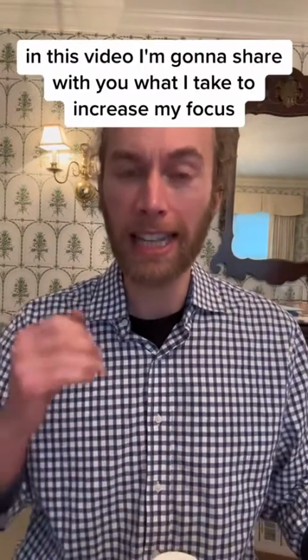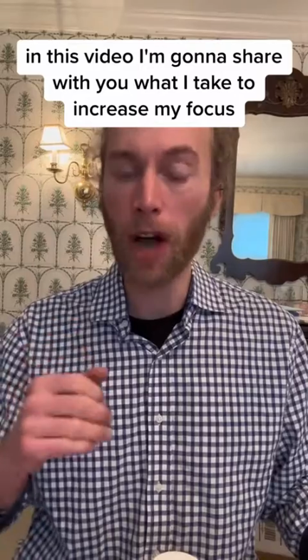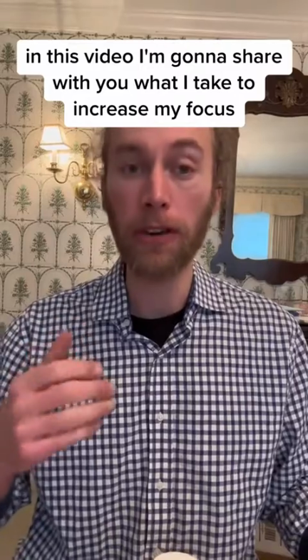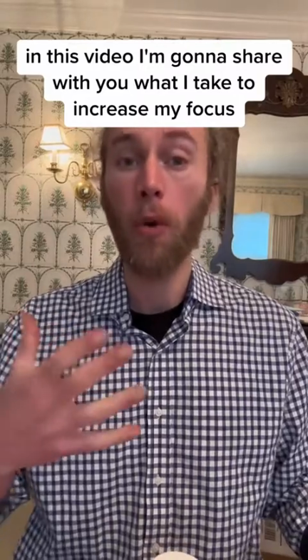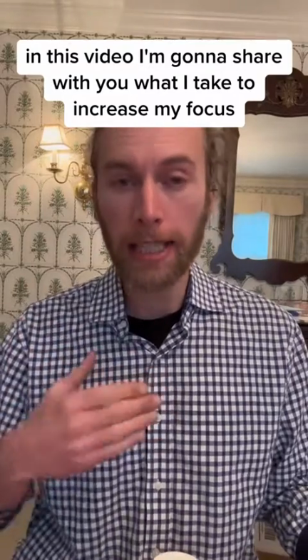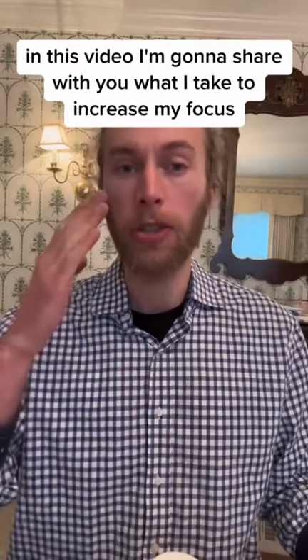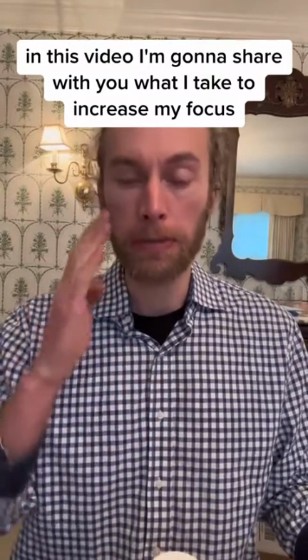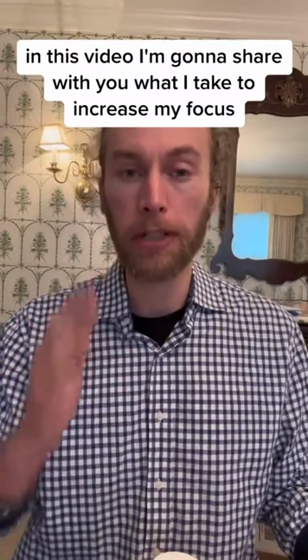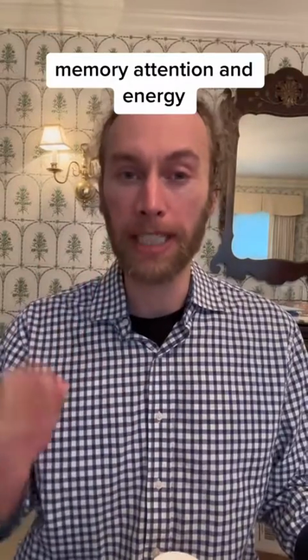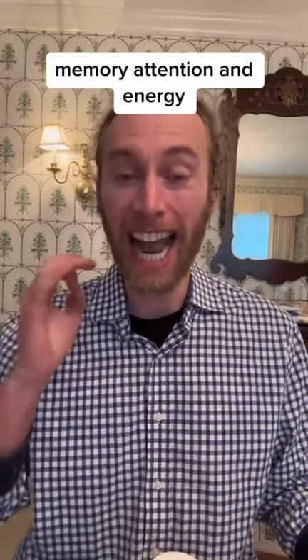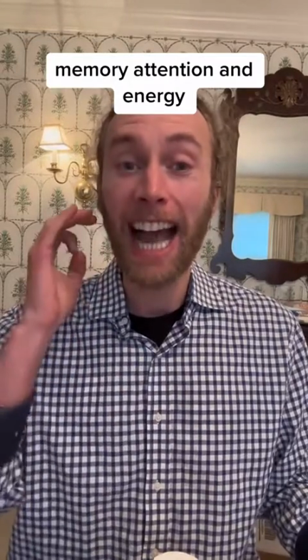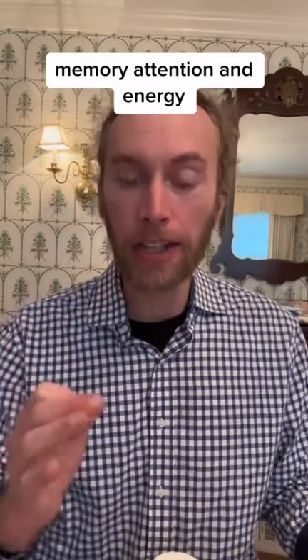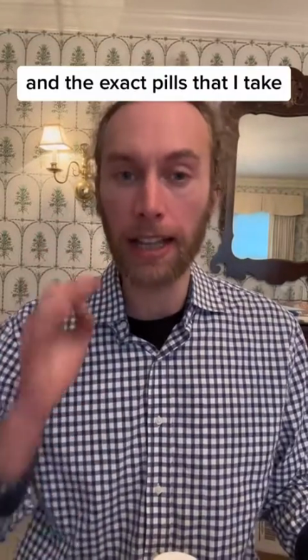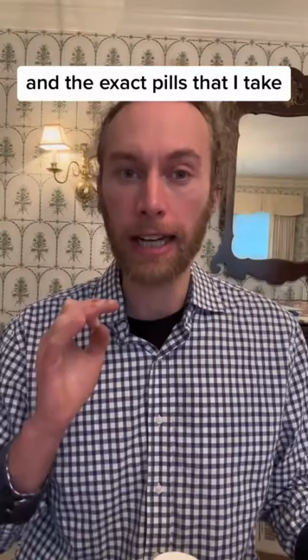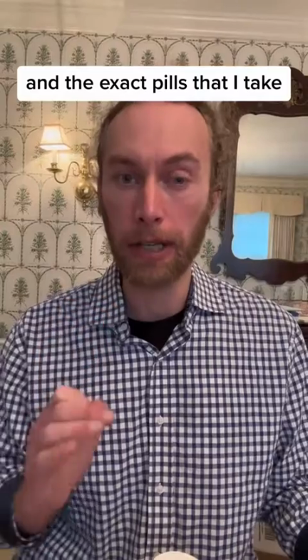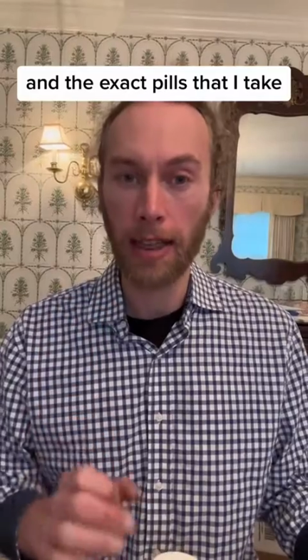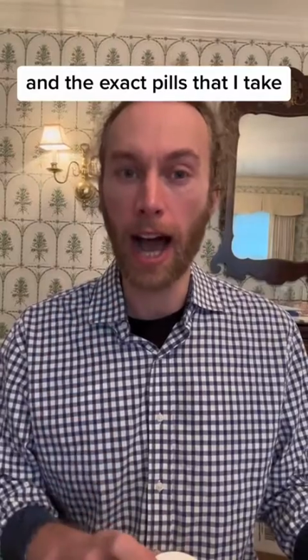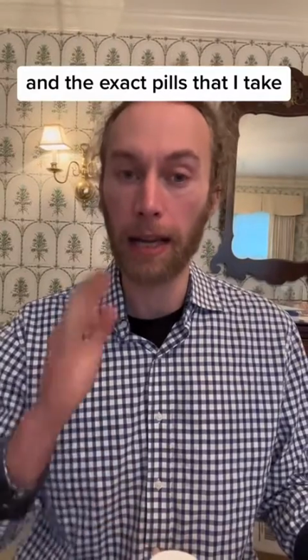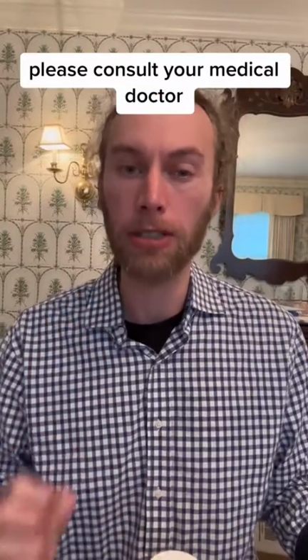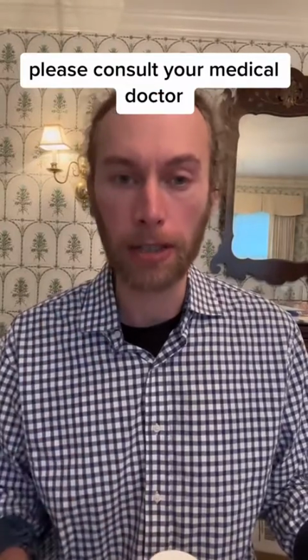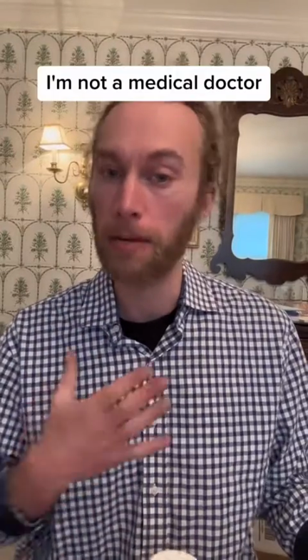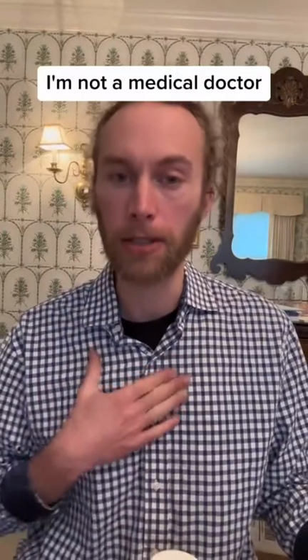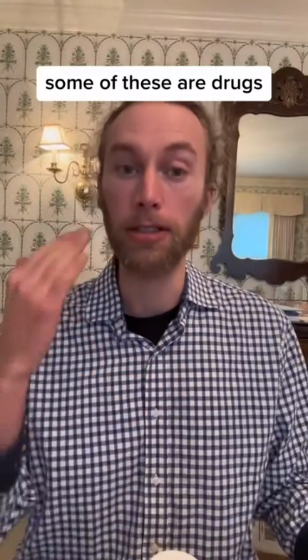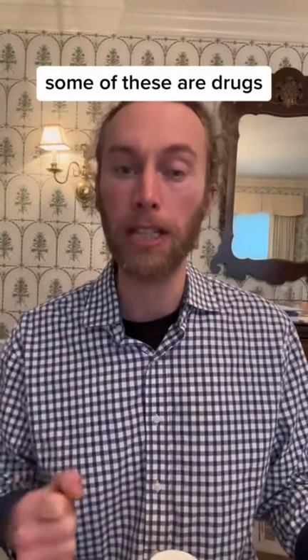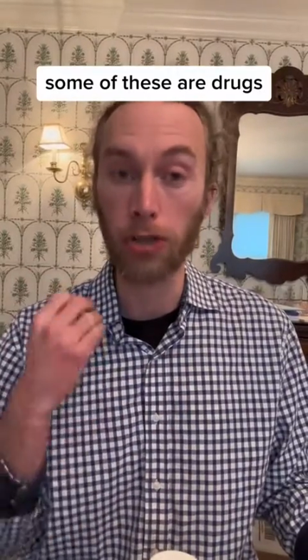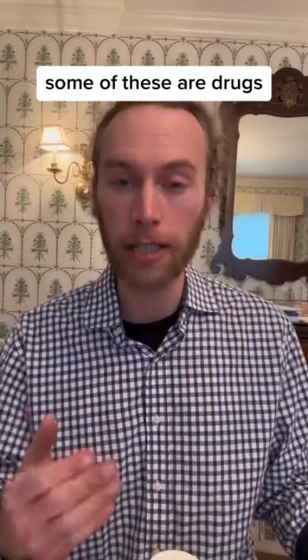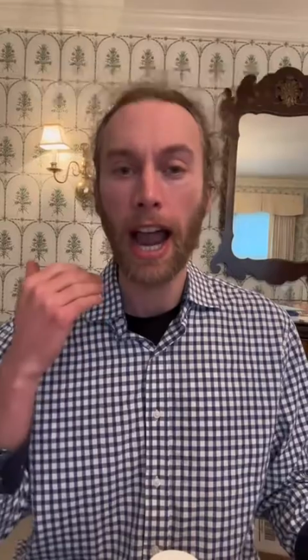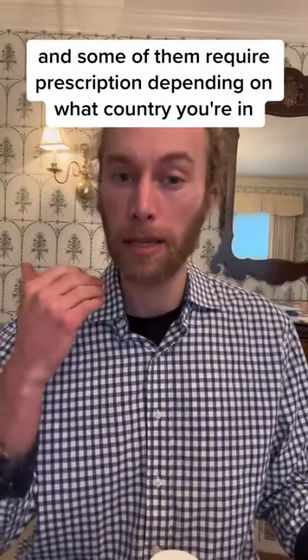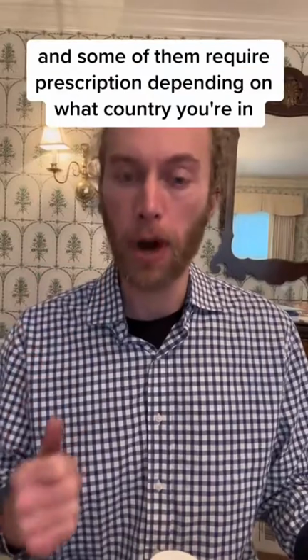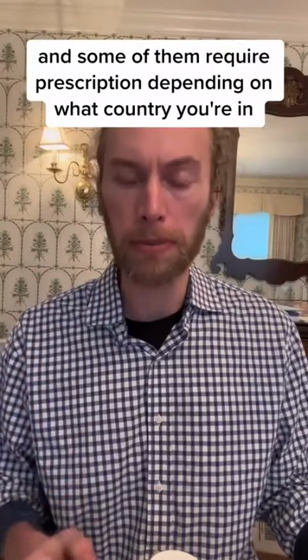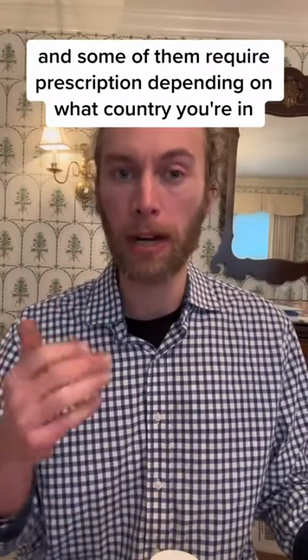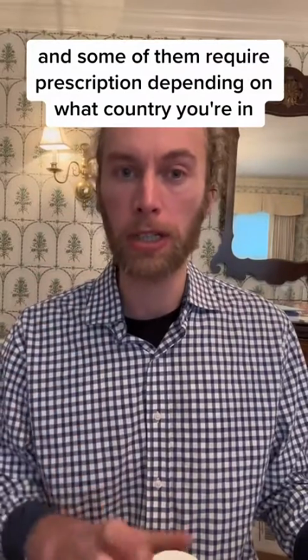In this video, I'm going to share with you what I take to increase my focus, memory, attention, and energy — and the exact pills that I take. Please consult your medical doctor. I'm not a medical doctor. Some of these are drugs and some of them require a prescription depending on what country you're in.